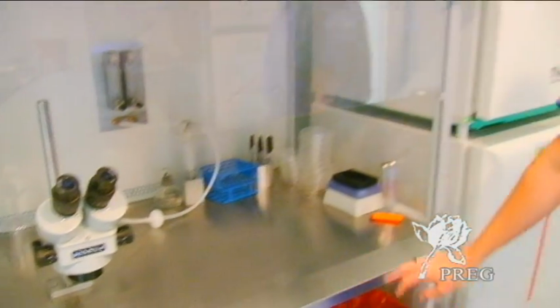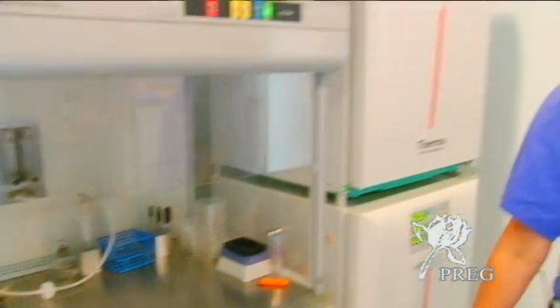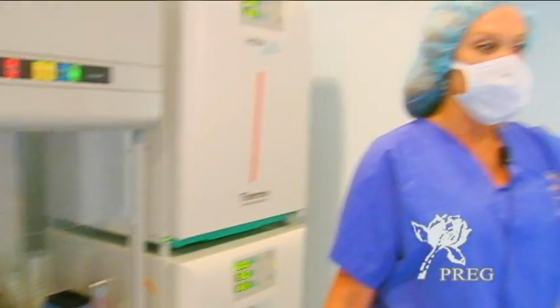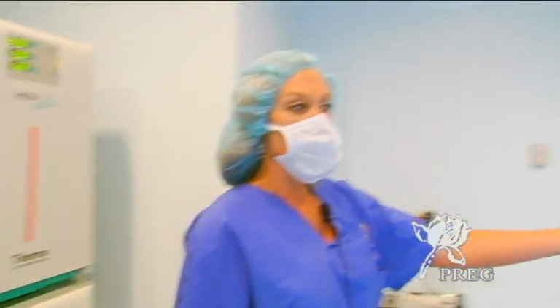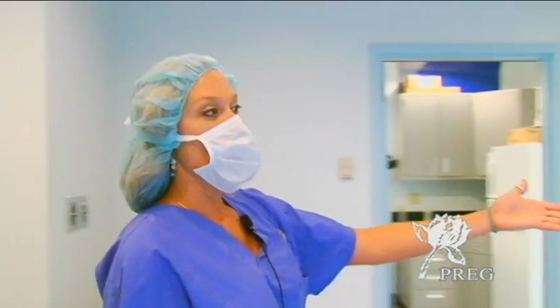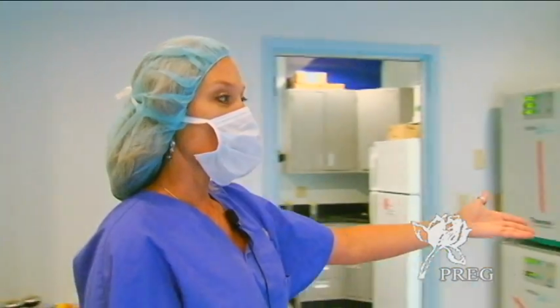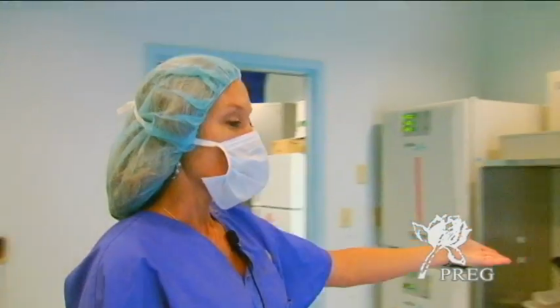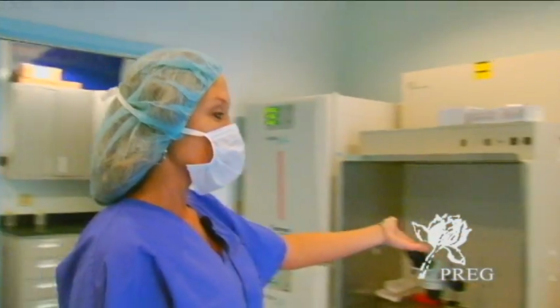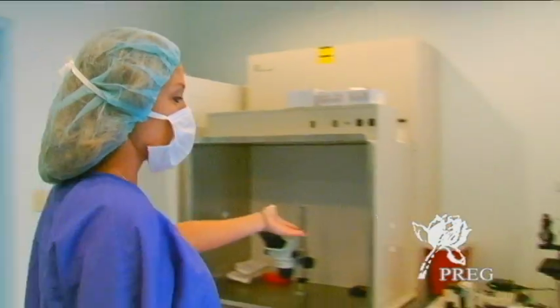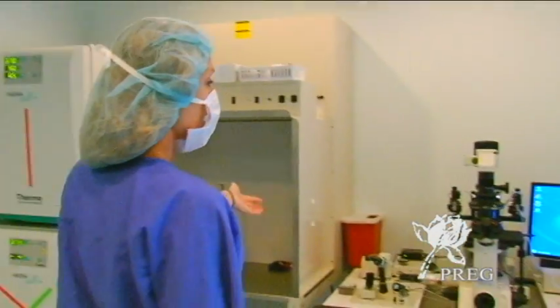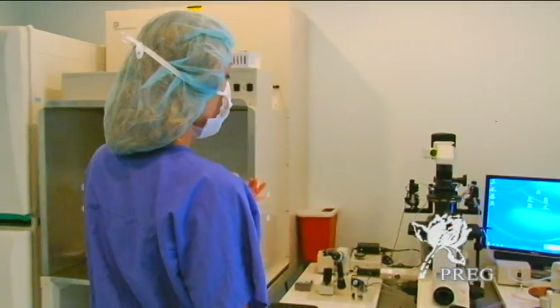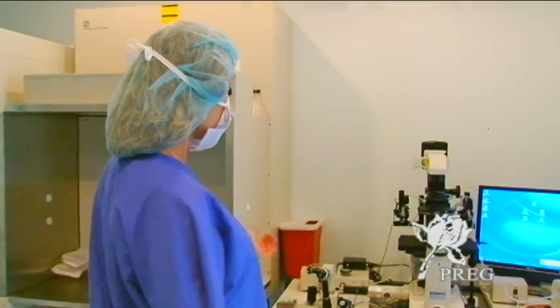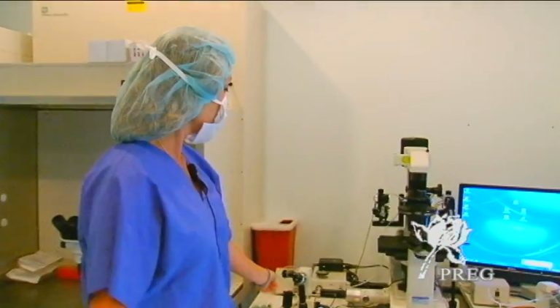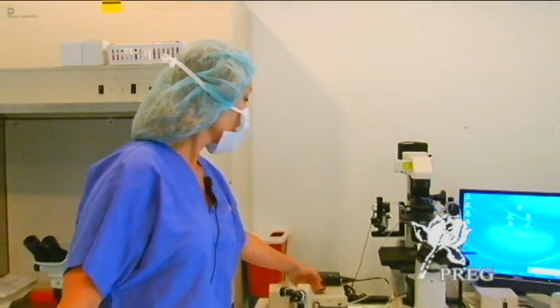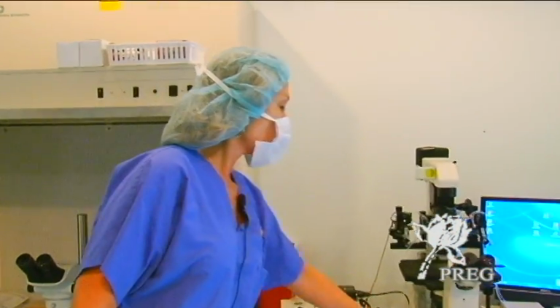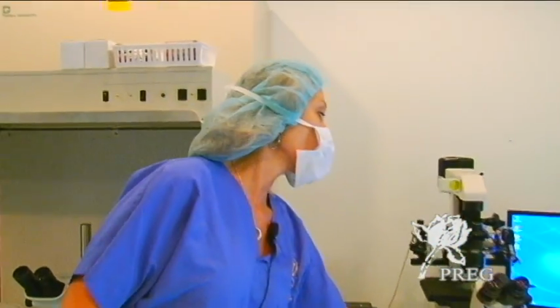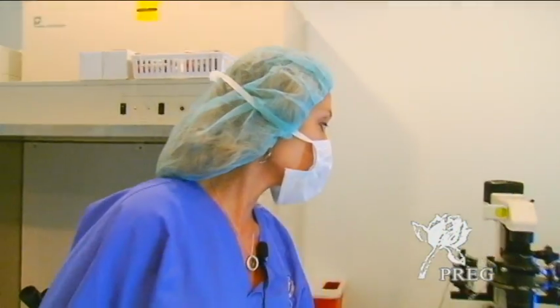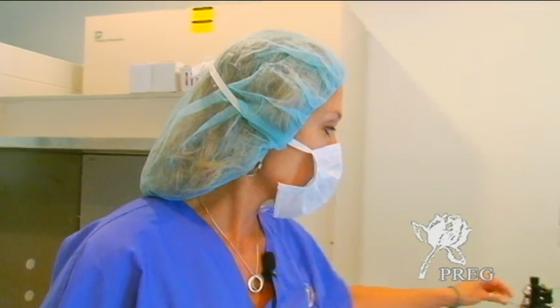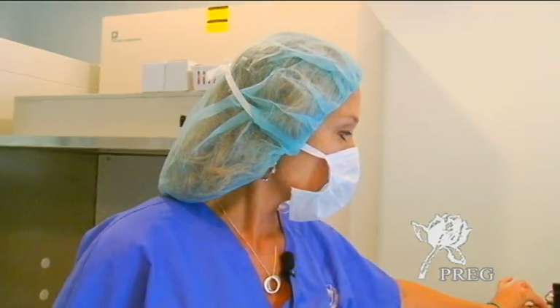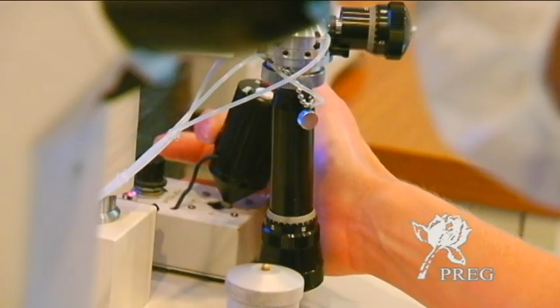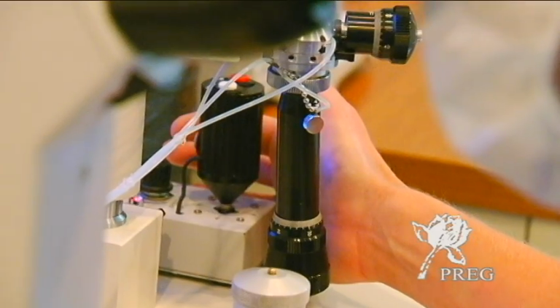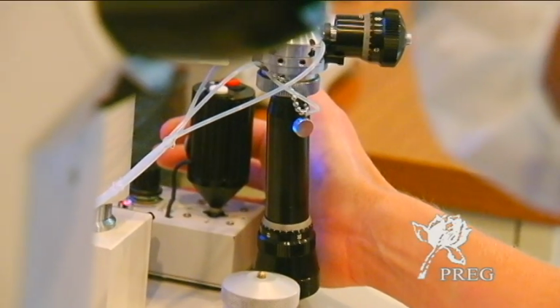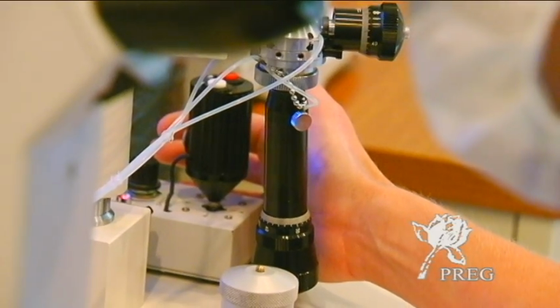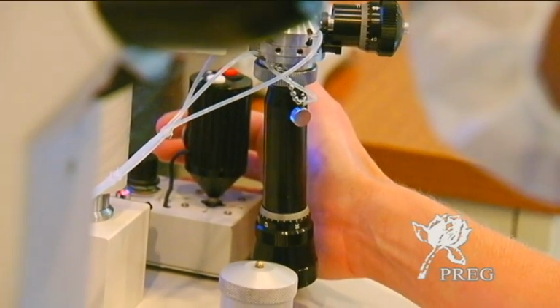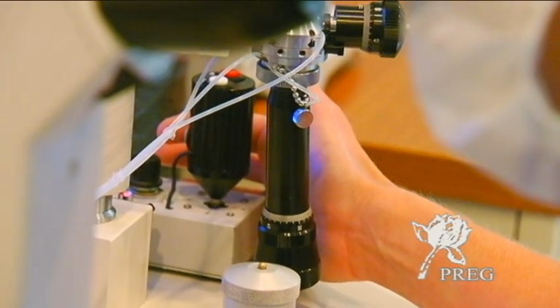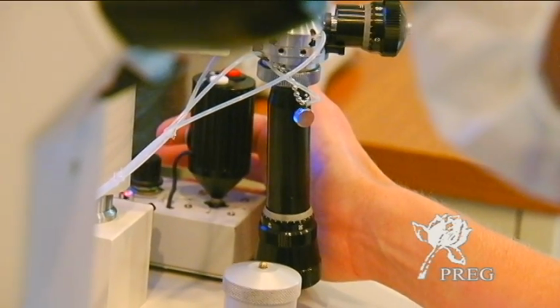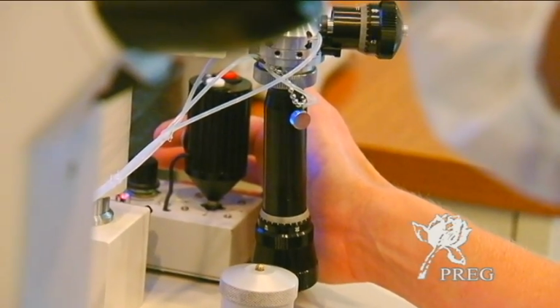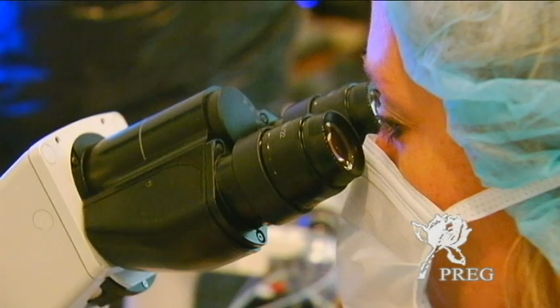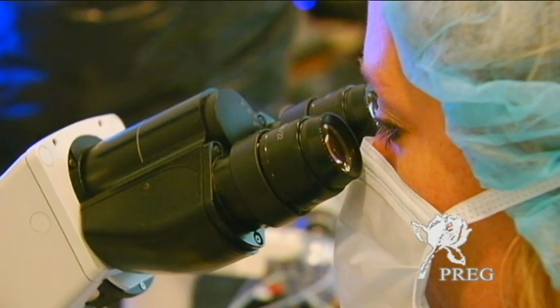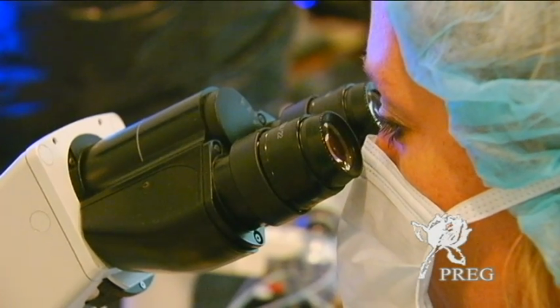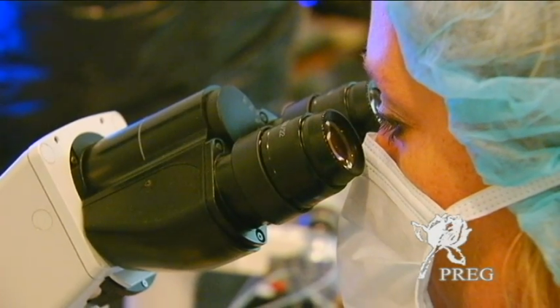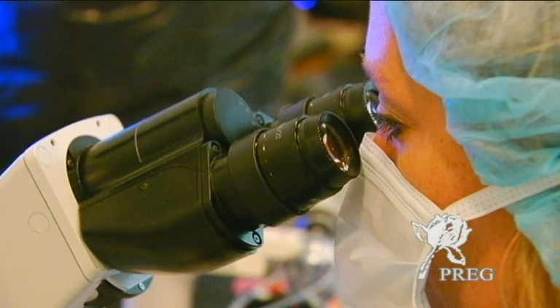ICSI is done using semi-hydraulic arms that allow for very fine micro-manipulation of the eggs and the sperm.